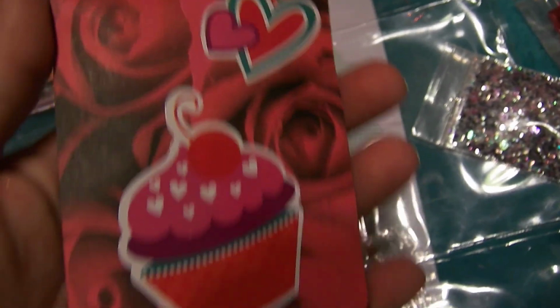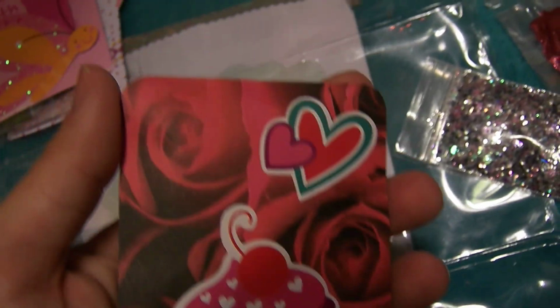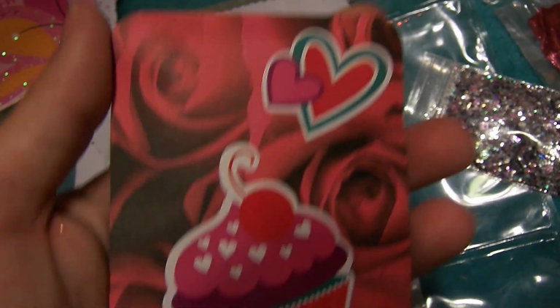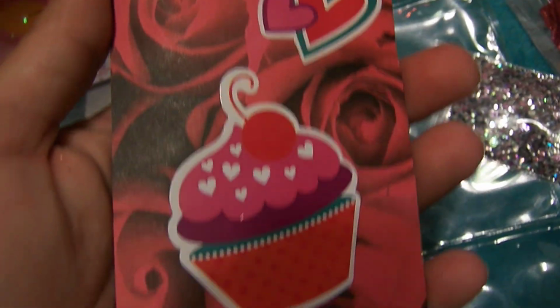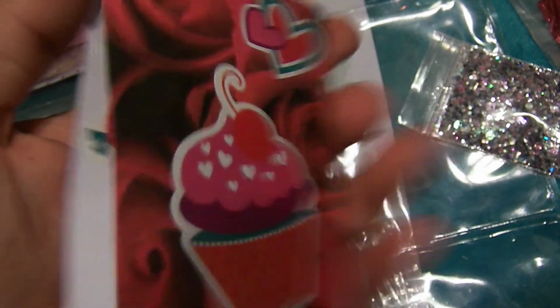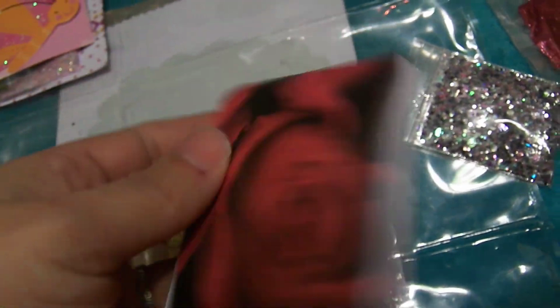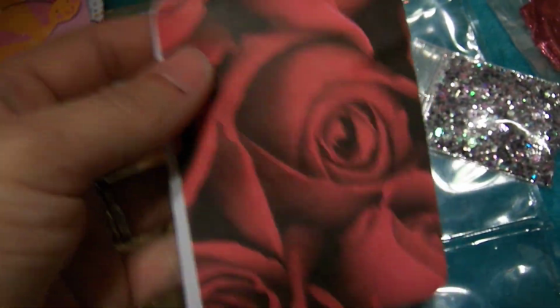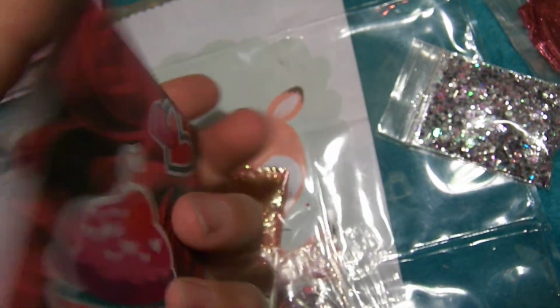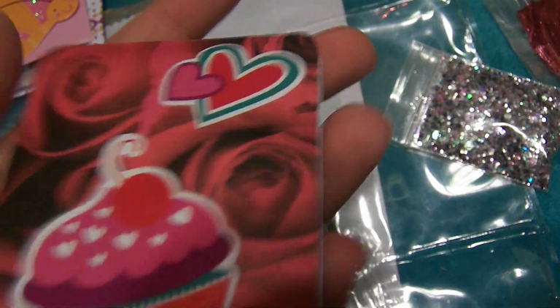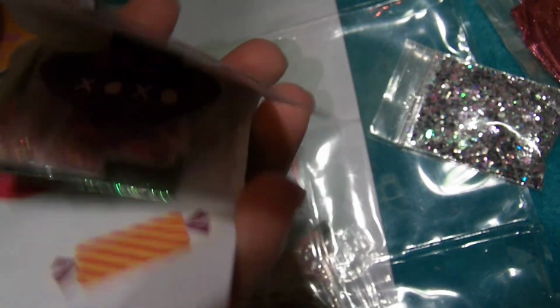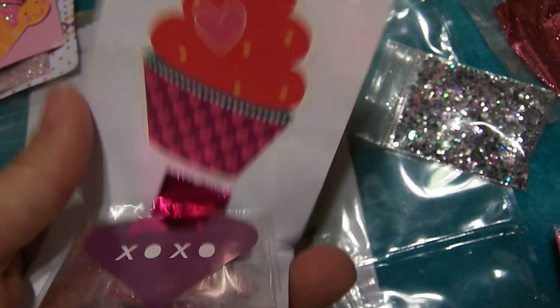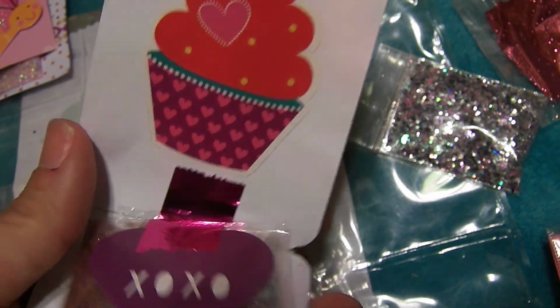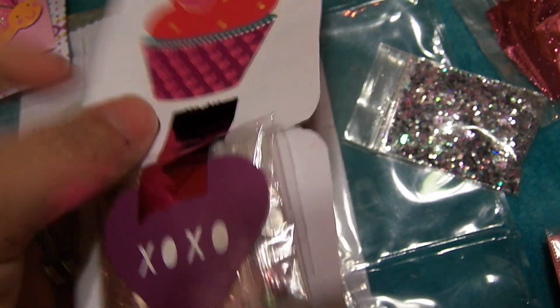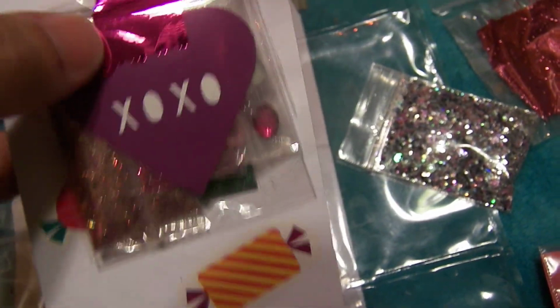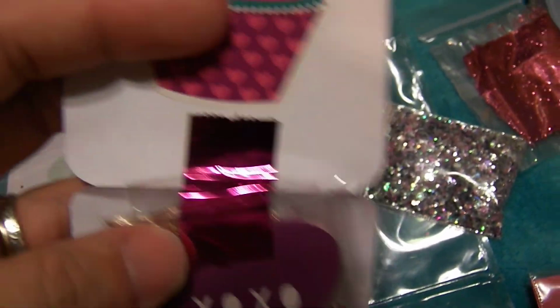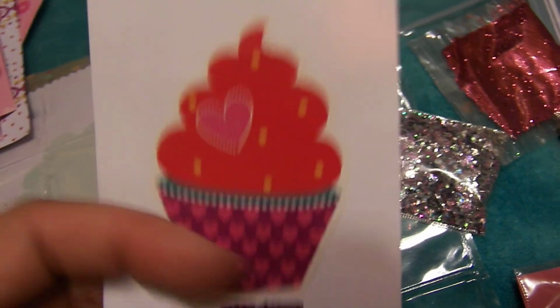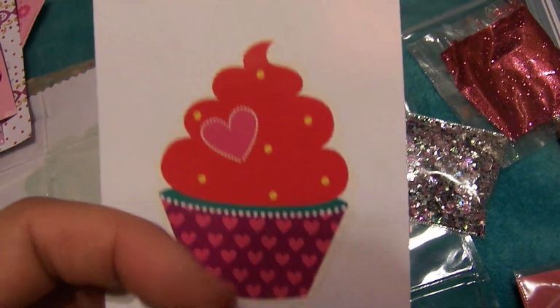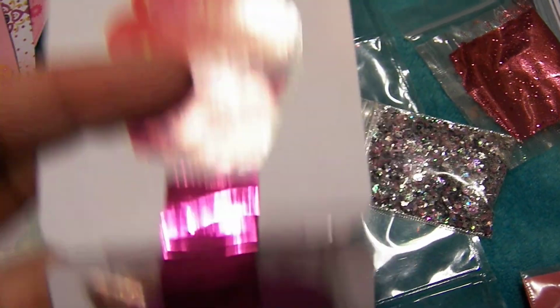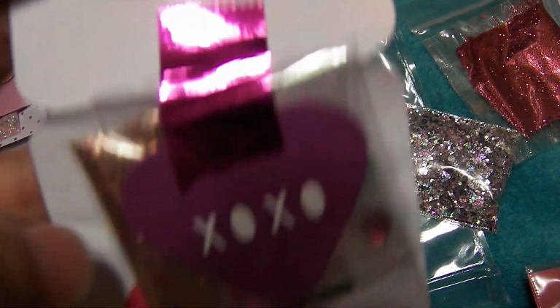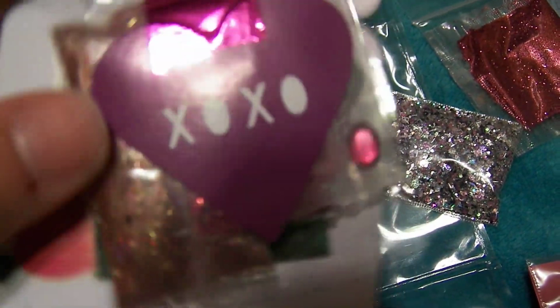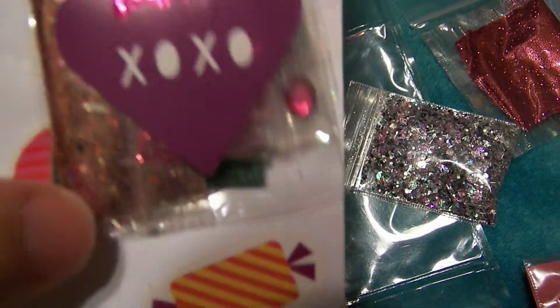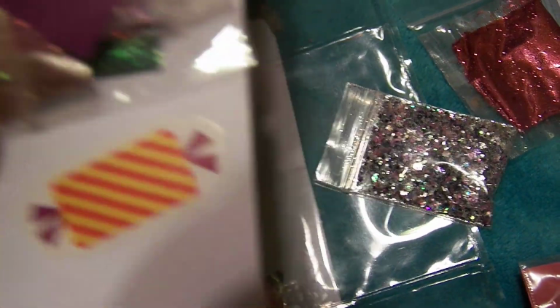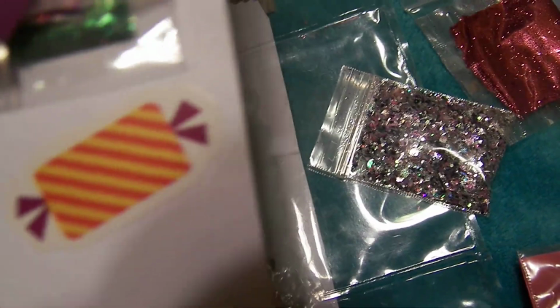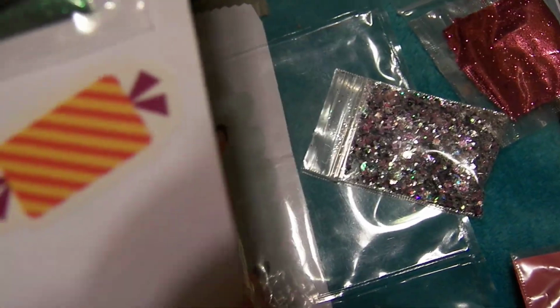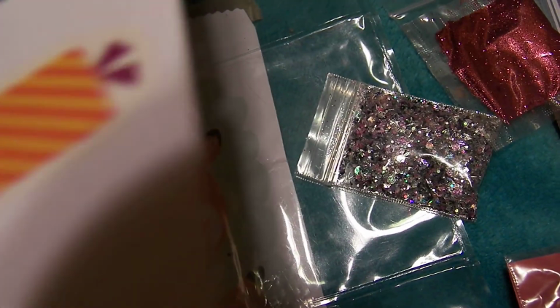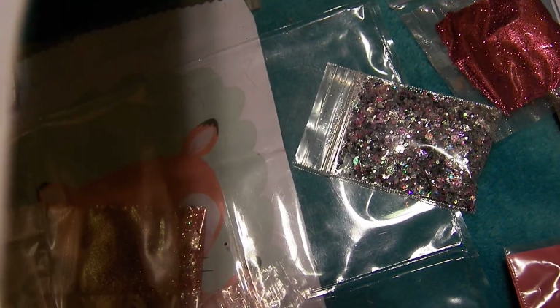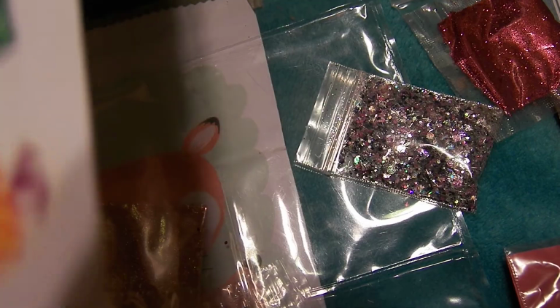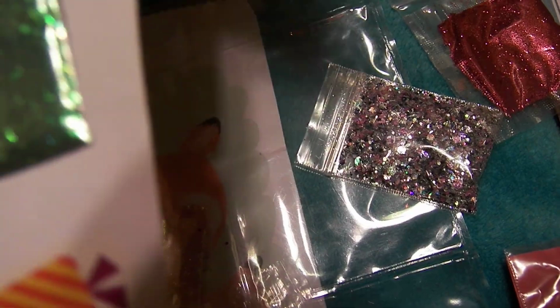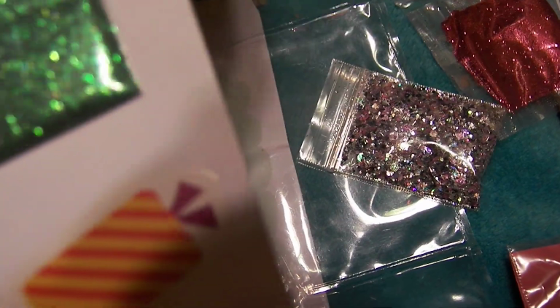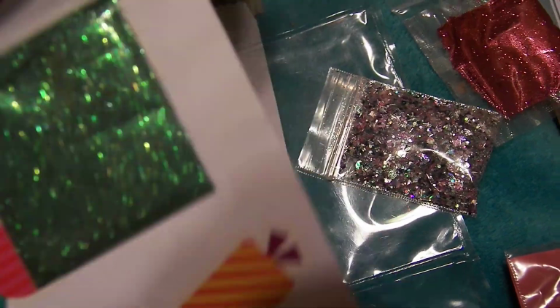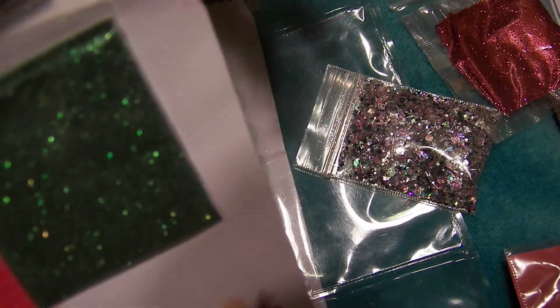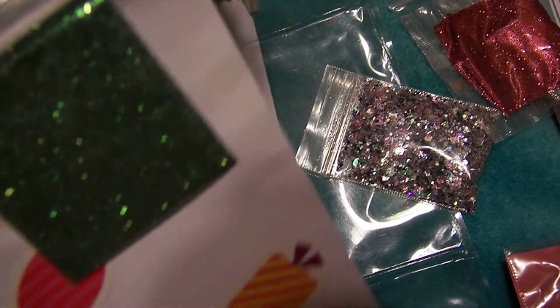Here is the next one — oh, I like this because it has roses and cupcakes. Here's a cupcake — and then inside, another cupcake. This is from Rosalie Miller.